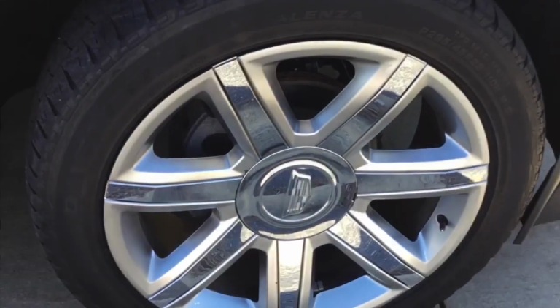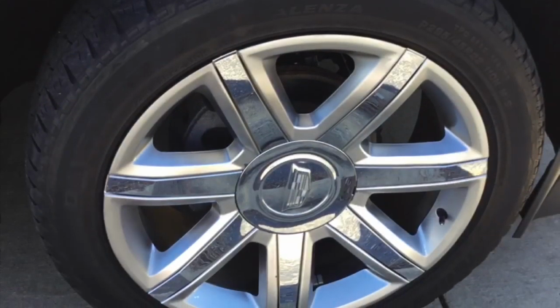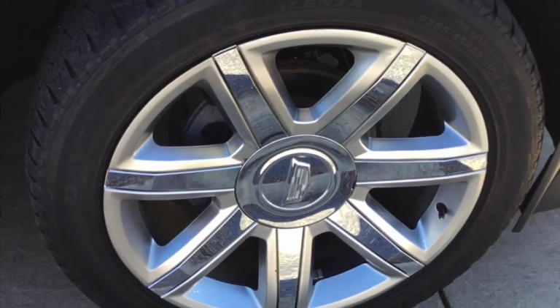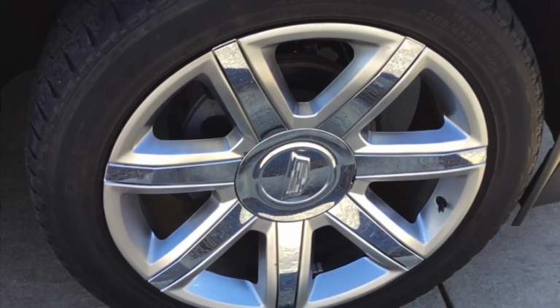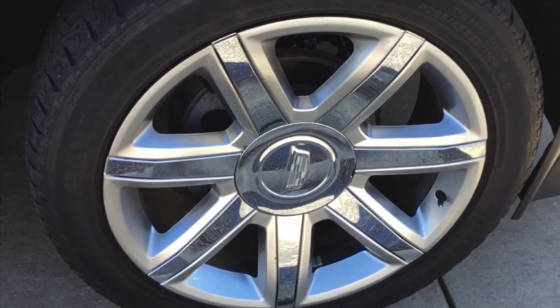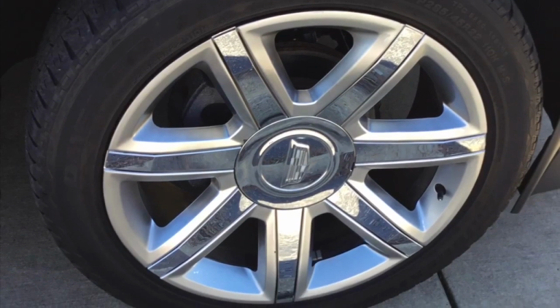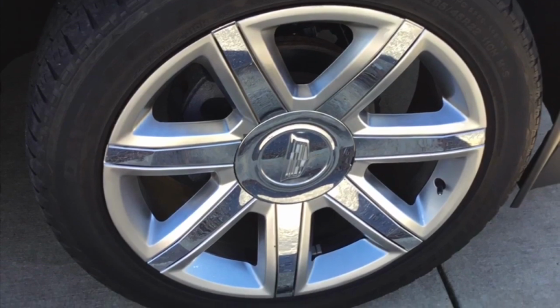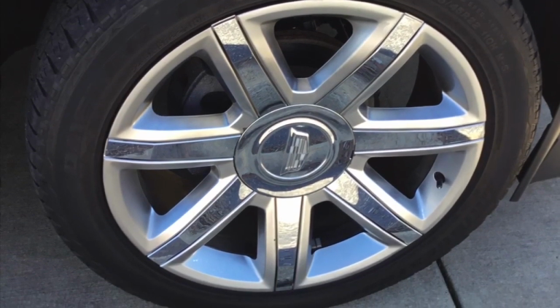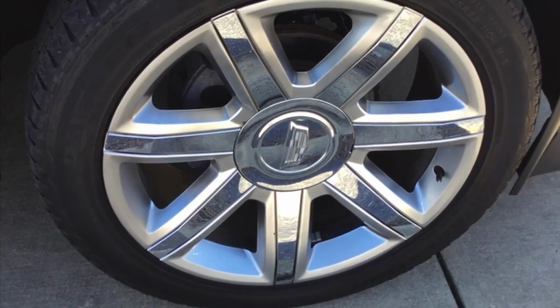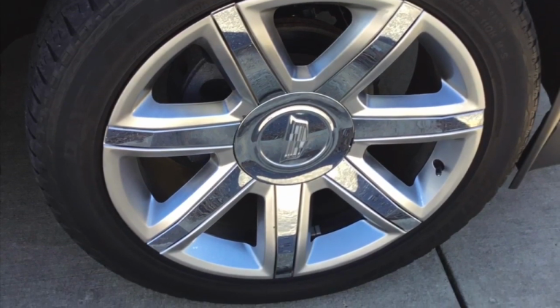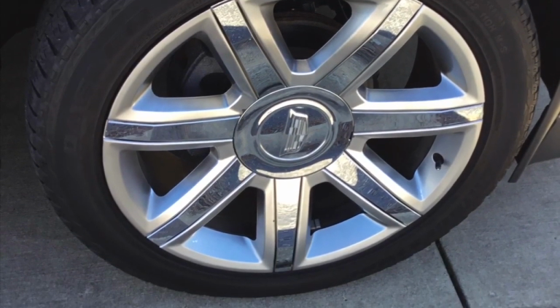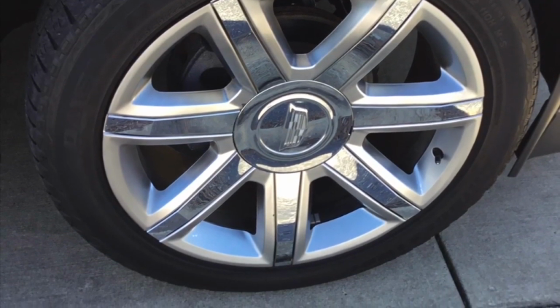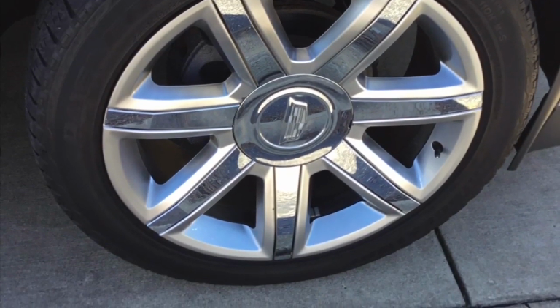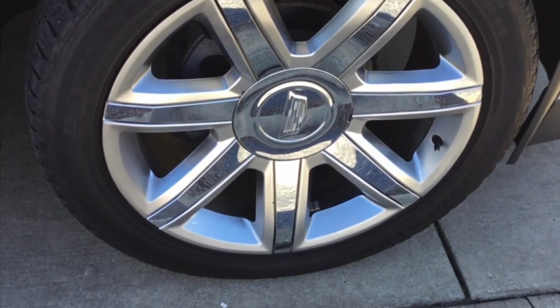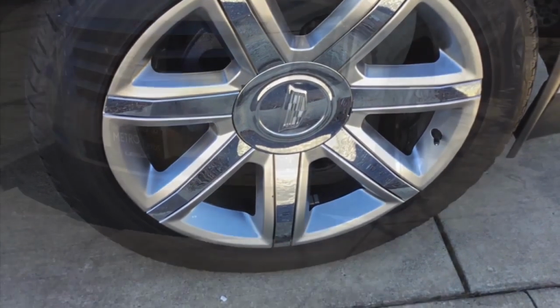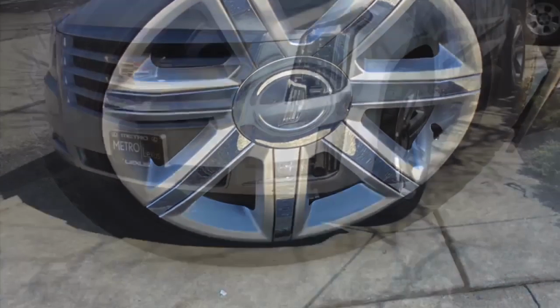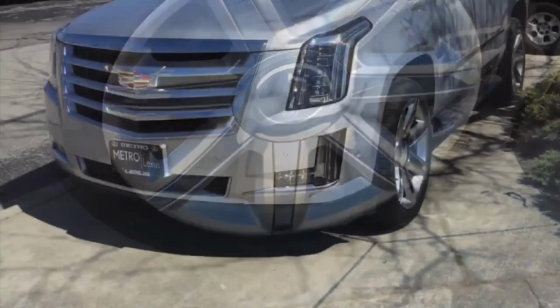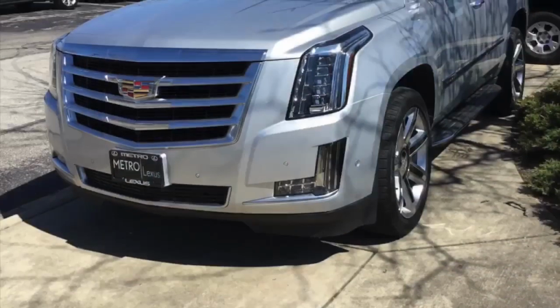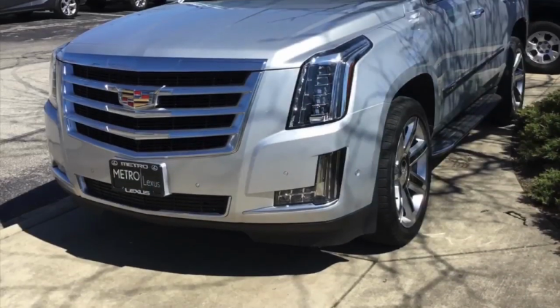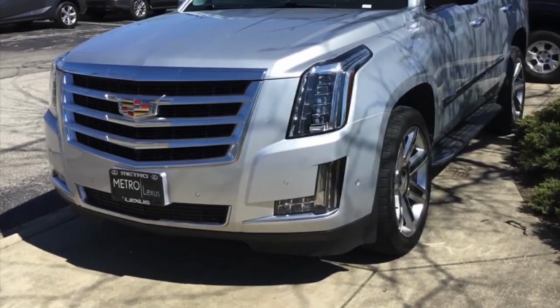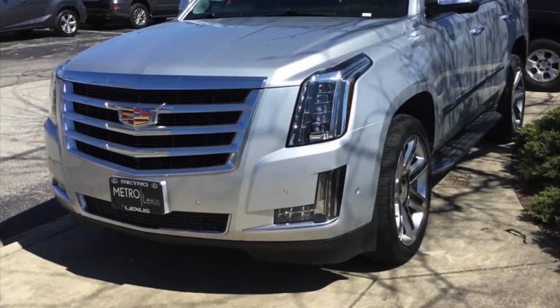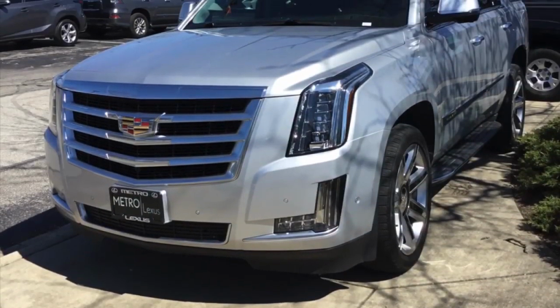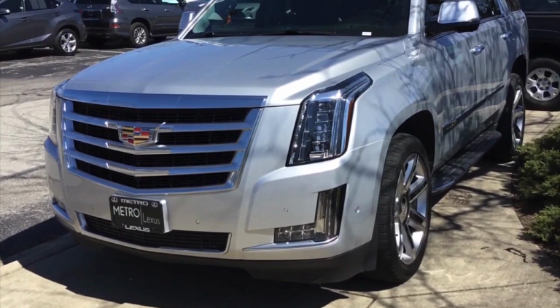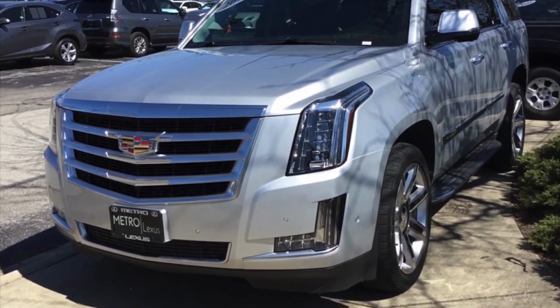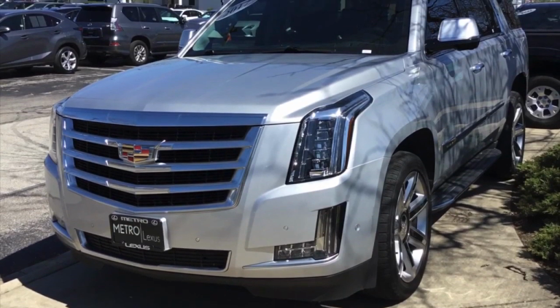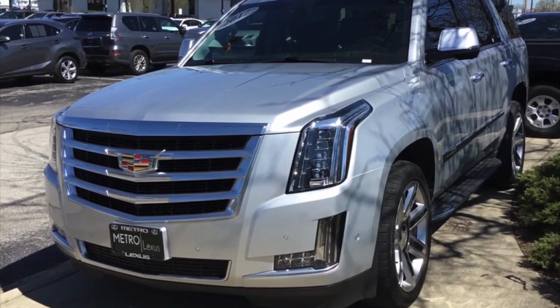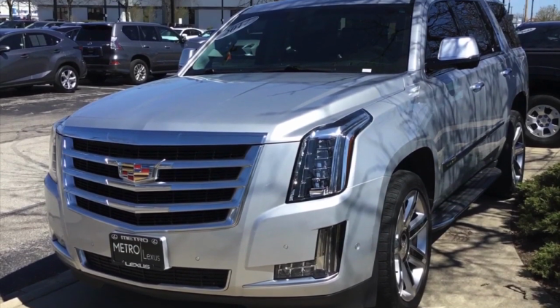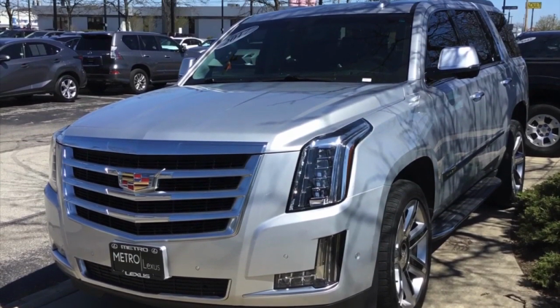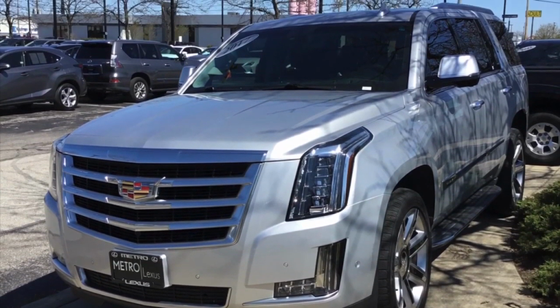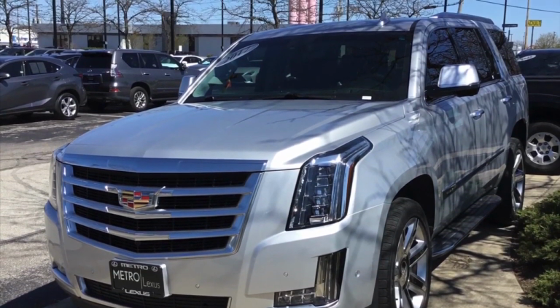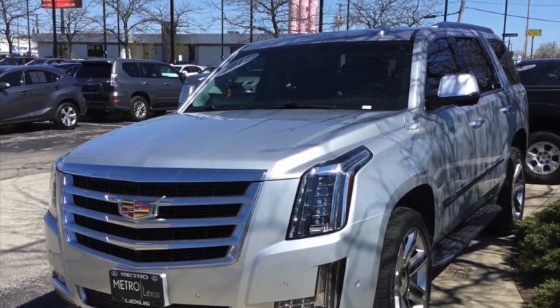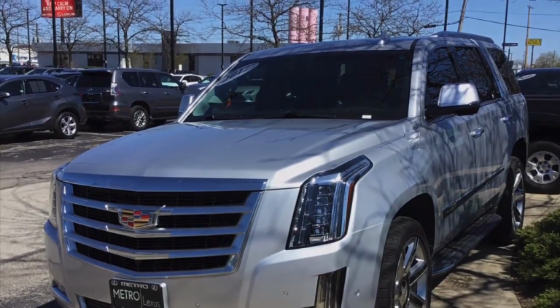I really appreciate your interest in this Cadillac Escalade. Please feel free to reach out if you have any questions or would like to come in for a test drive. We can't wait to get you into the perfect vehicle.